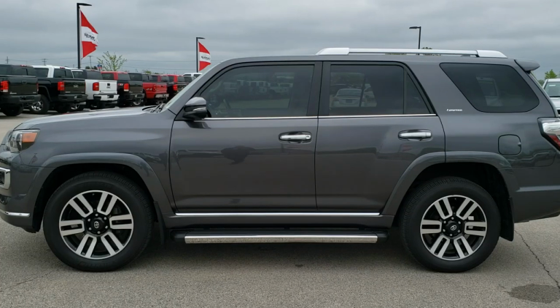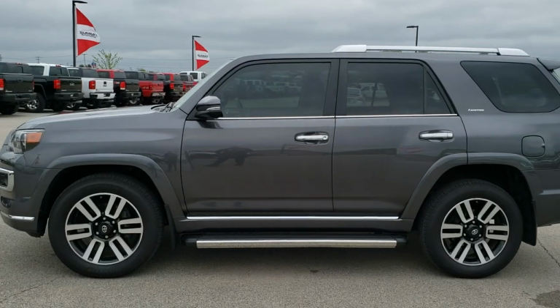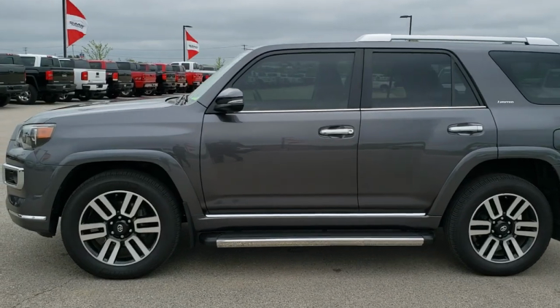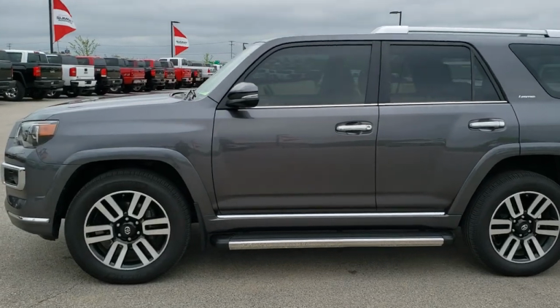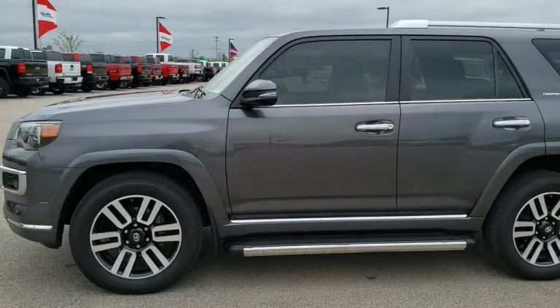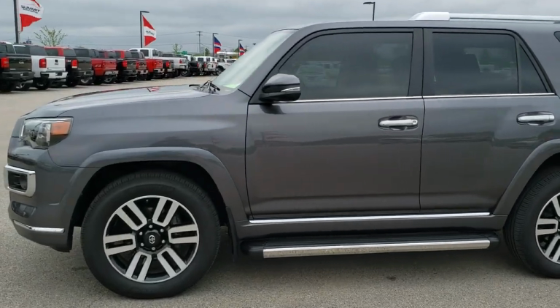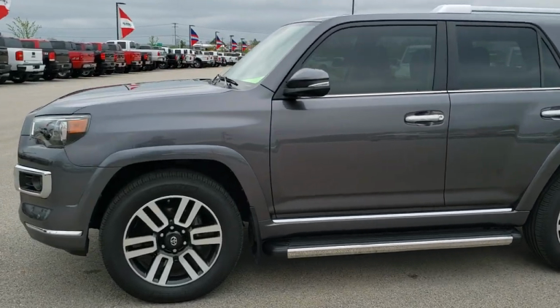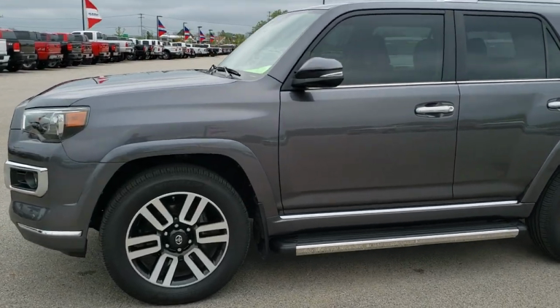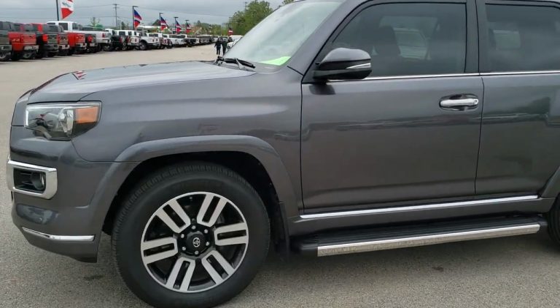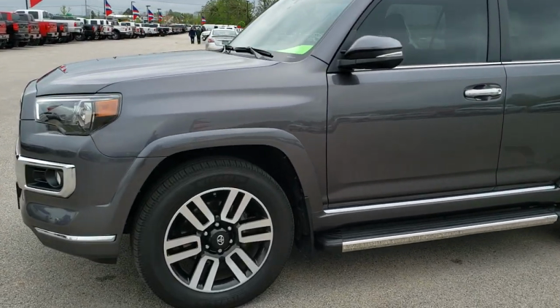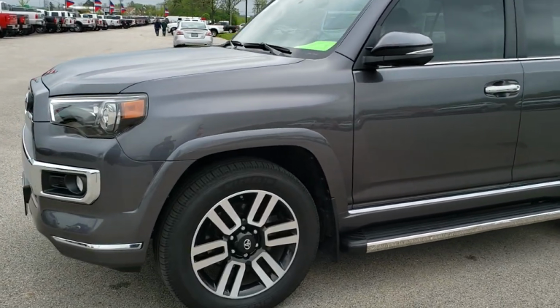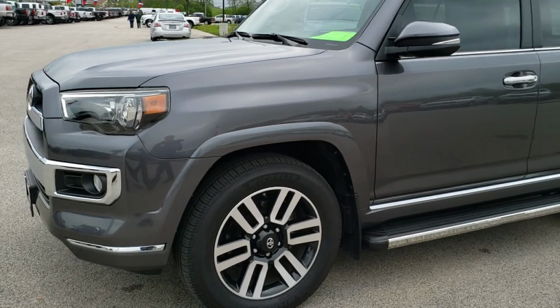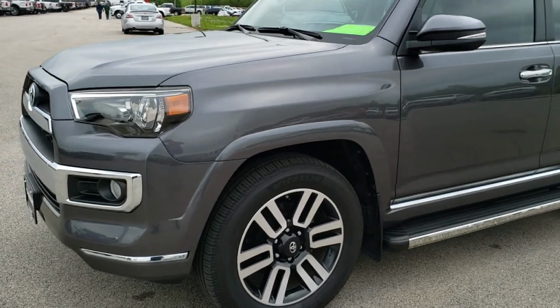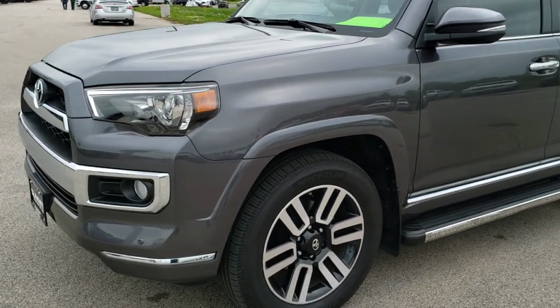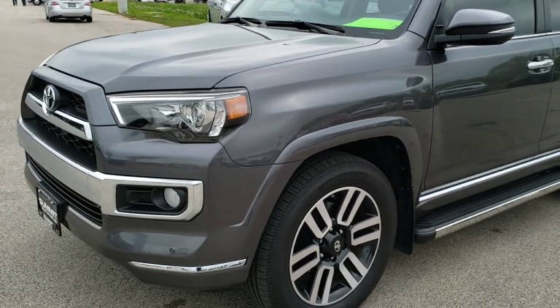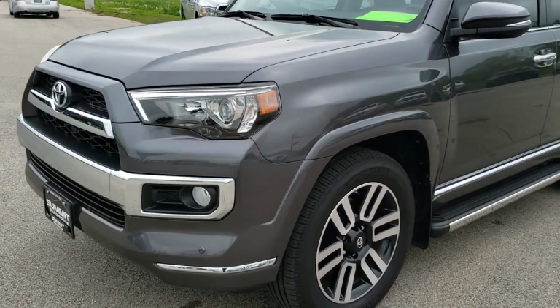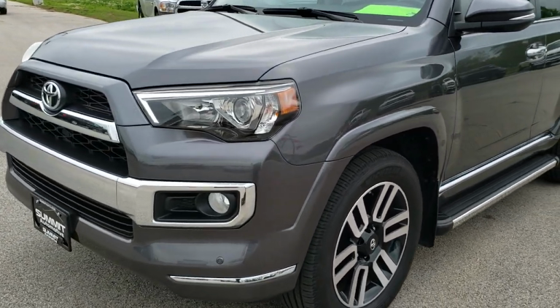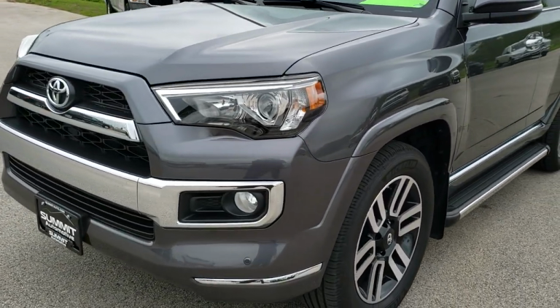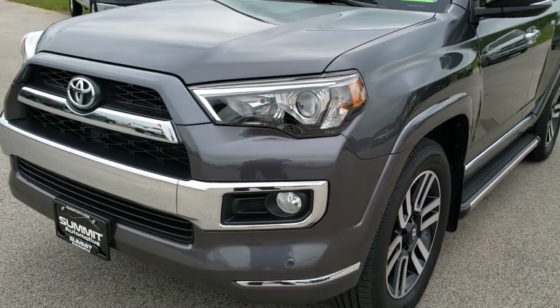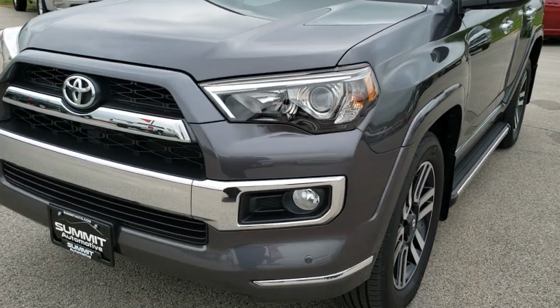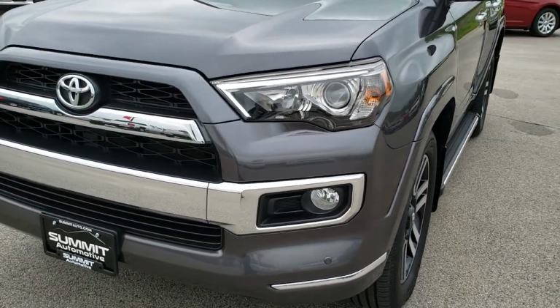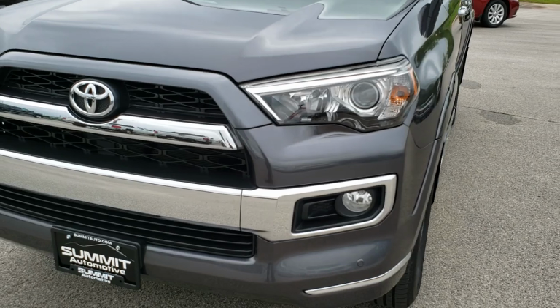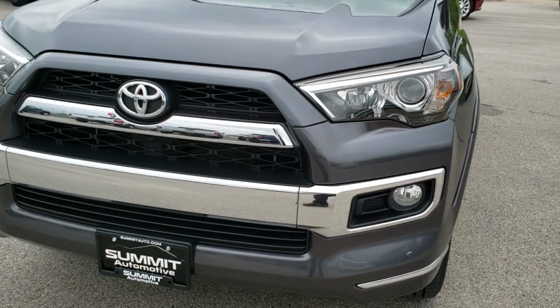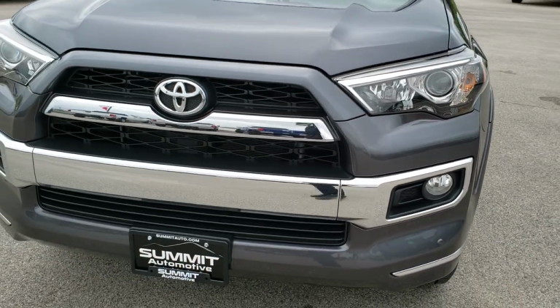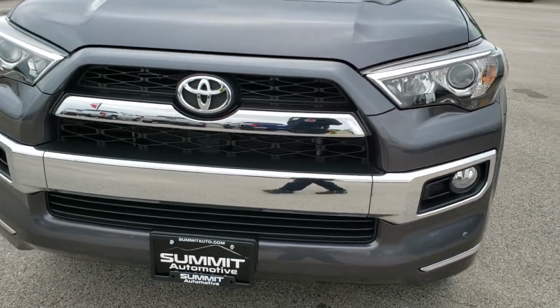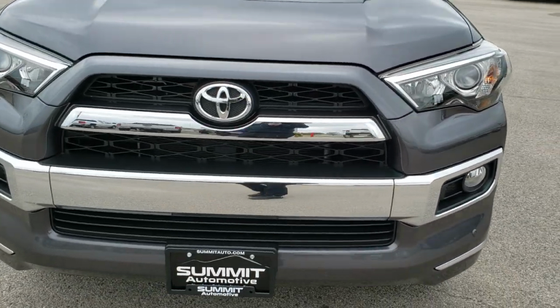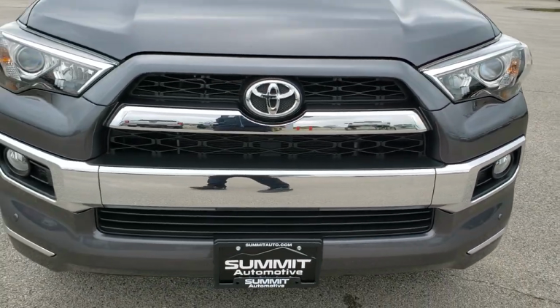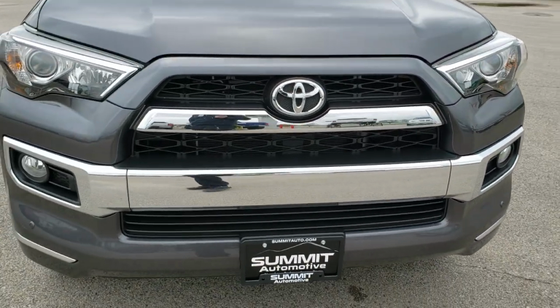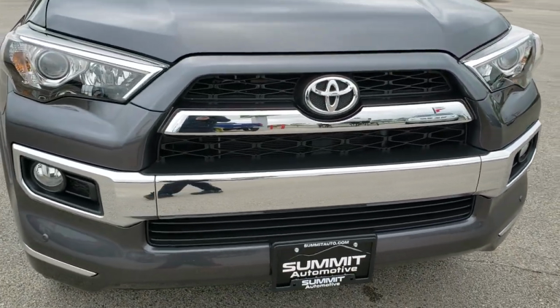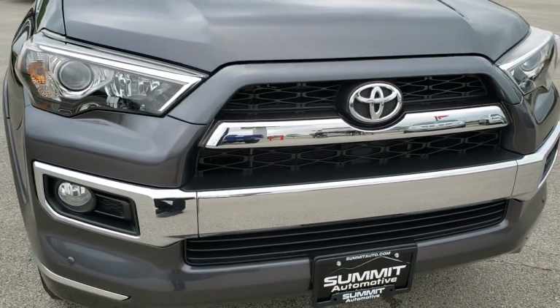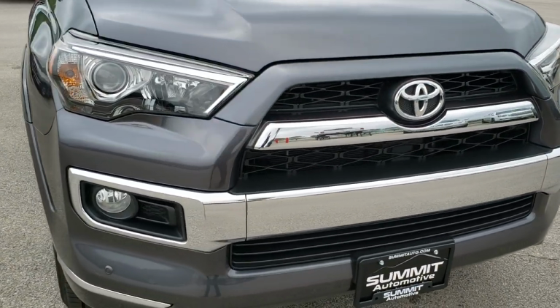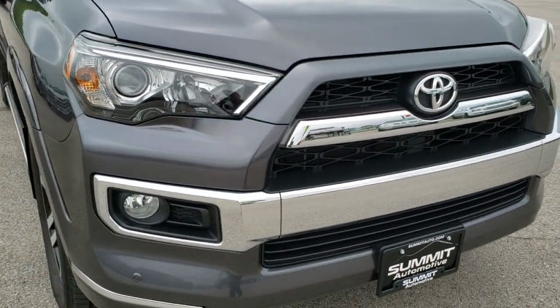This is stock number AT206B. We are here at Summit Automotive in Fond du Lac, Wisconsin — your new and used SUV headquarters.